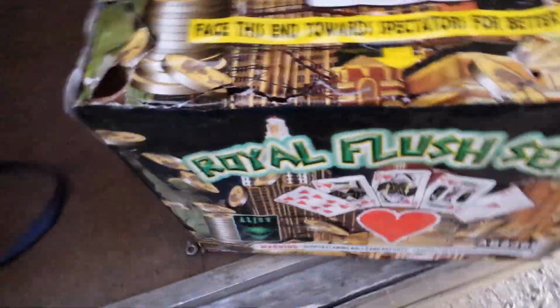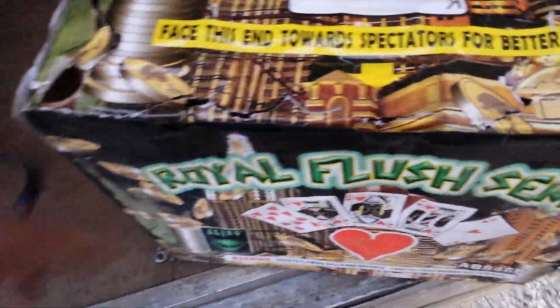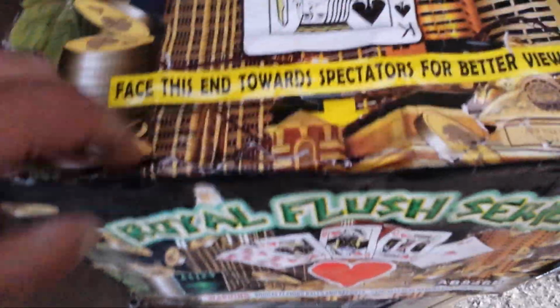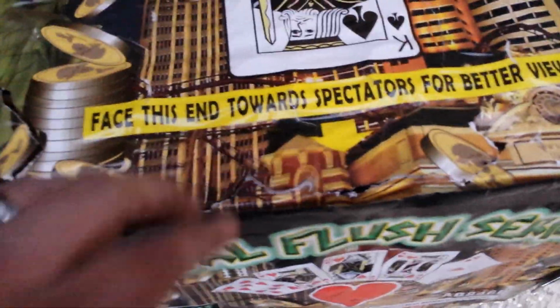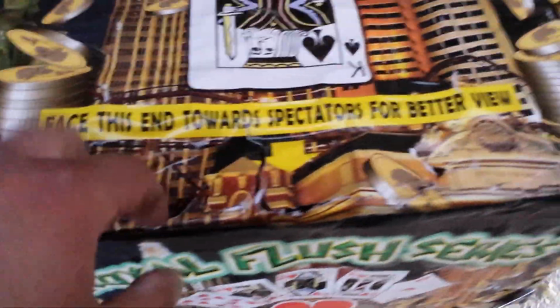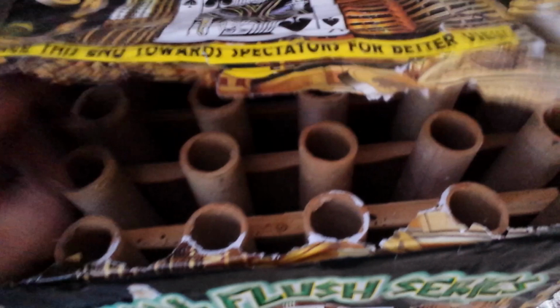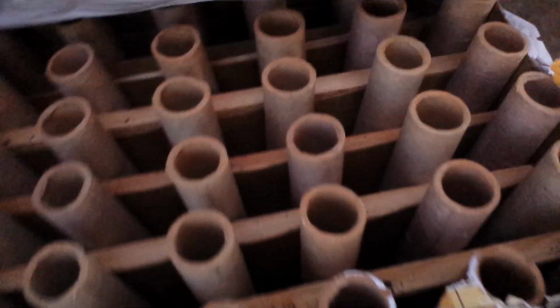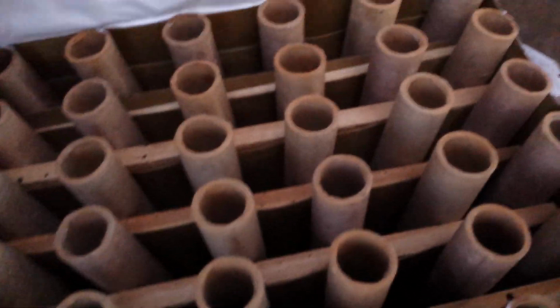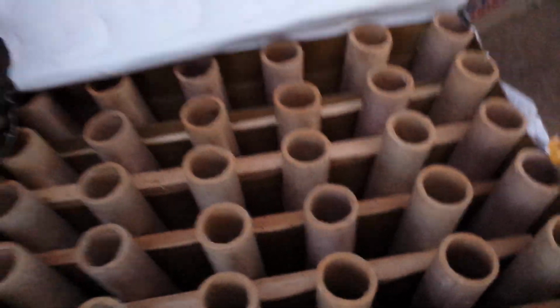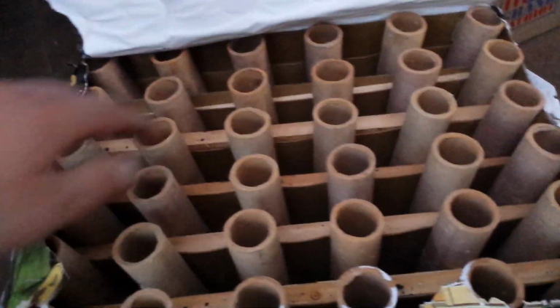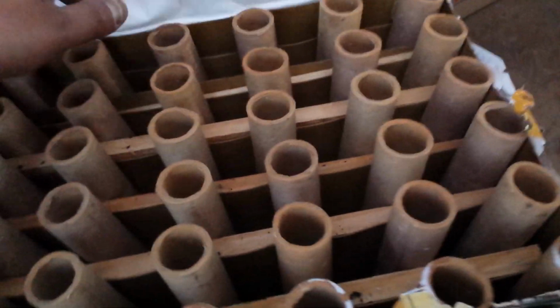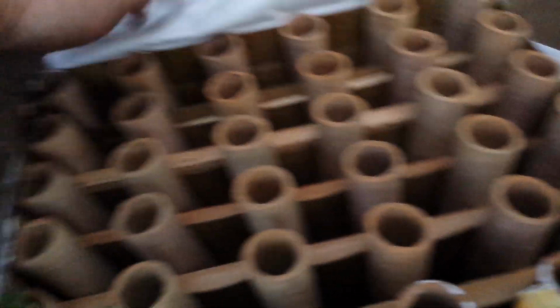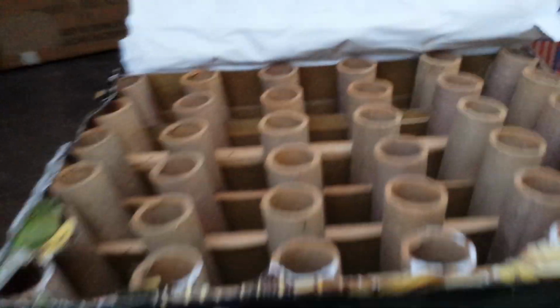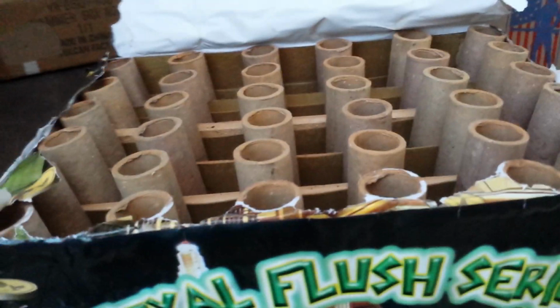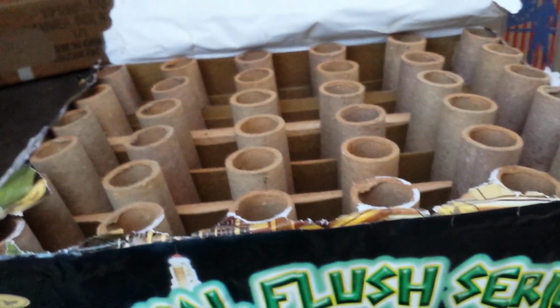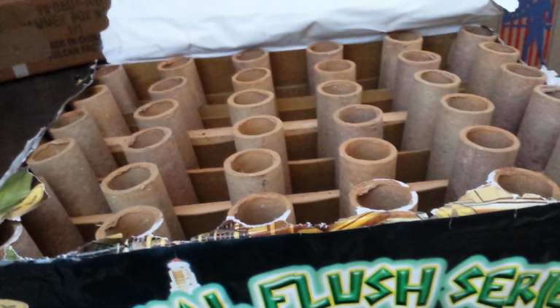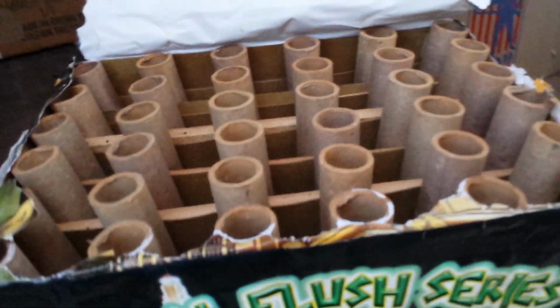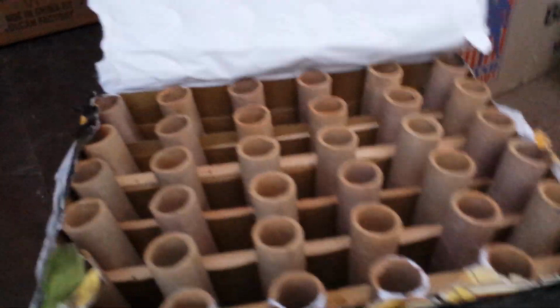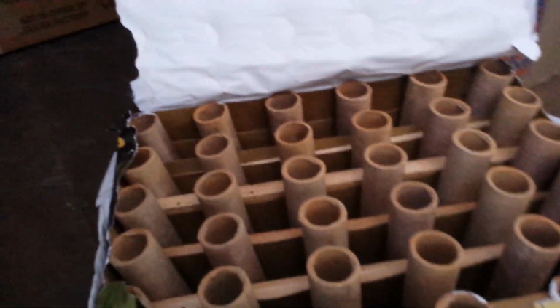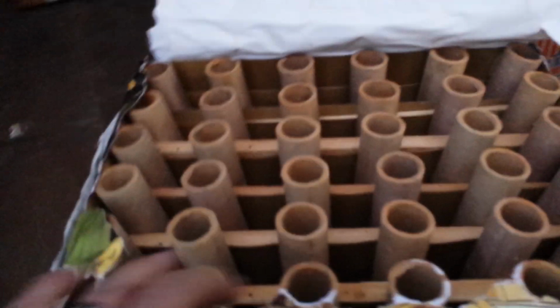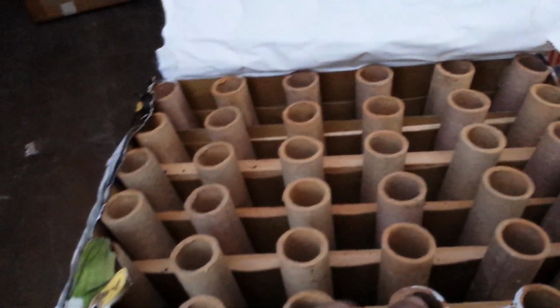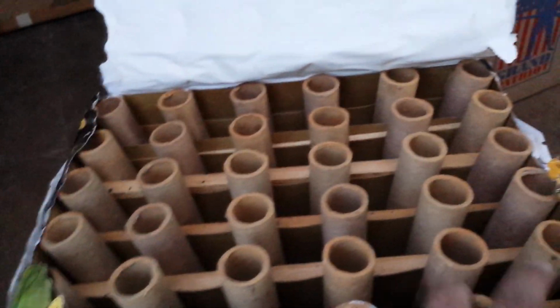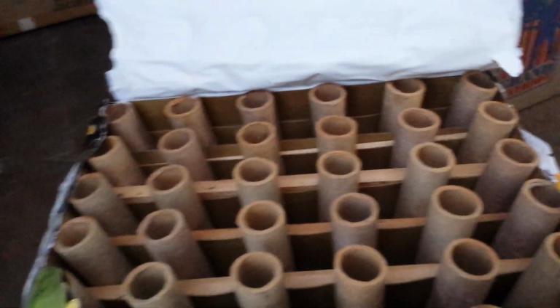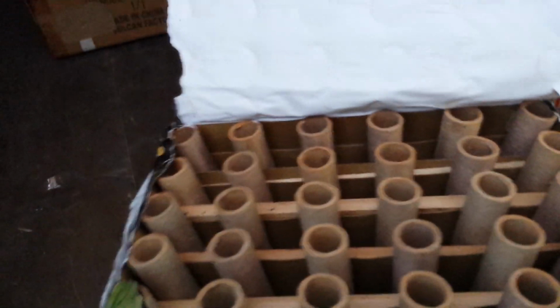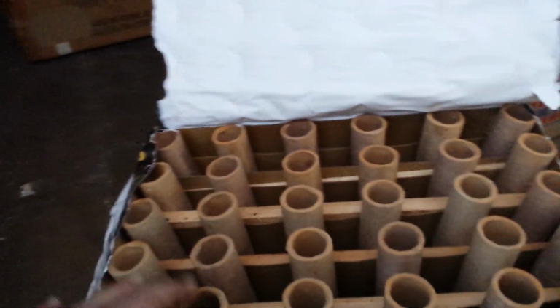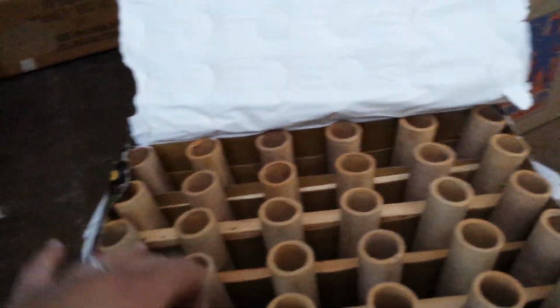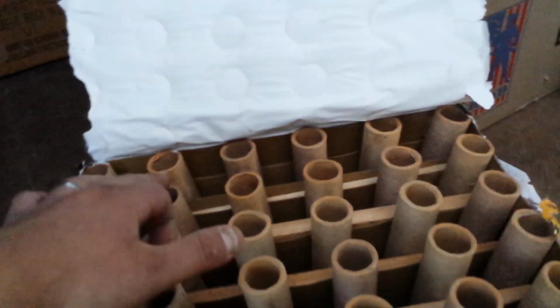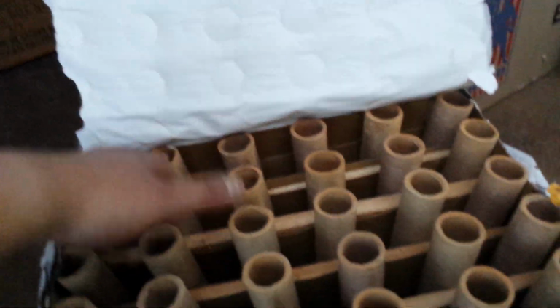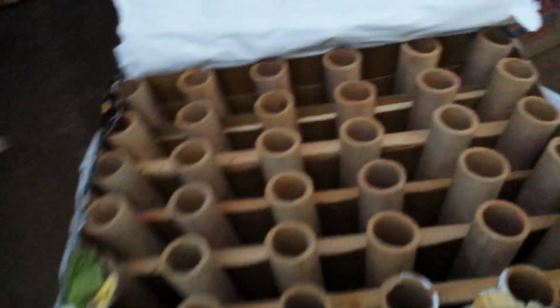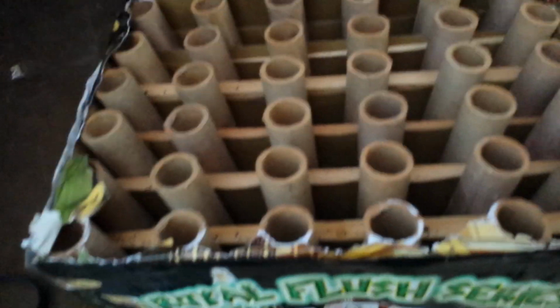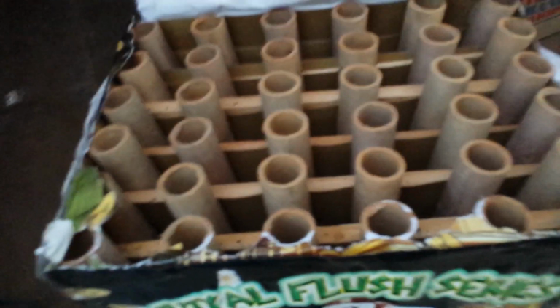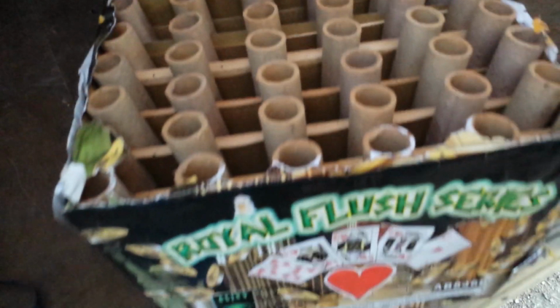So I'm going to go ahead and pop the top like I always do. You guys can see it's got the fan angle basically. And we're looking at 1, 2, 3, 4, 5, 6 — so 6 times on 2, 3. So 36 shots, you guys.